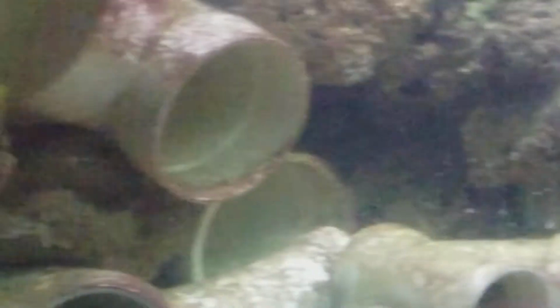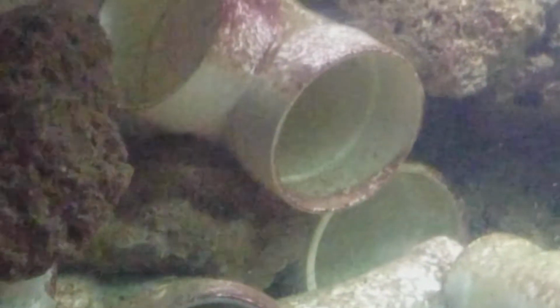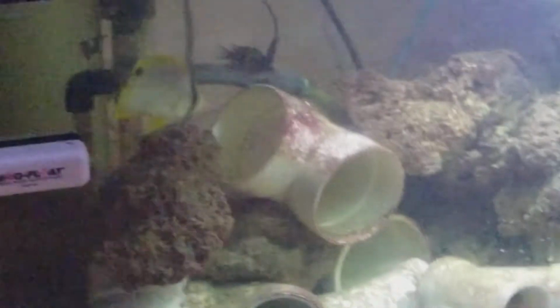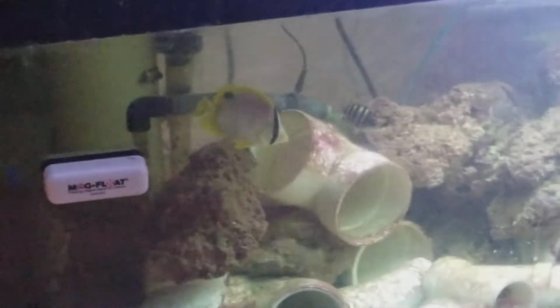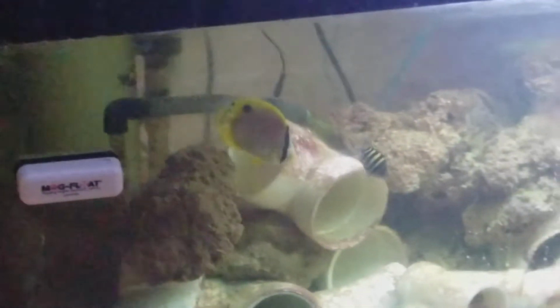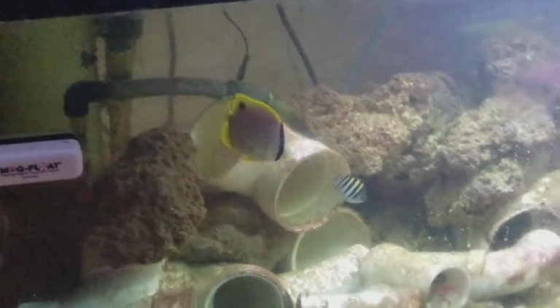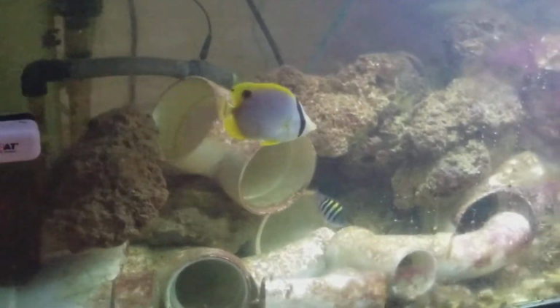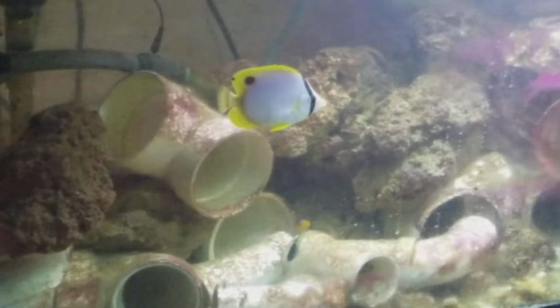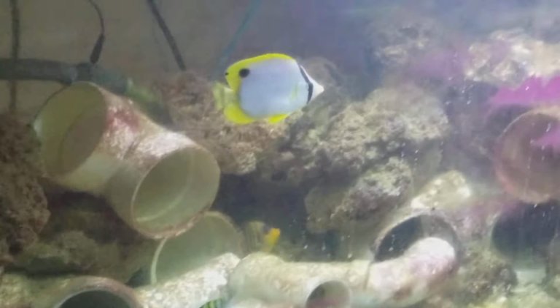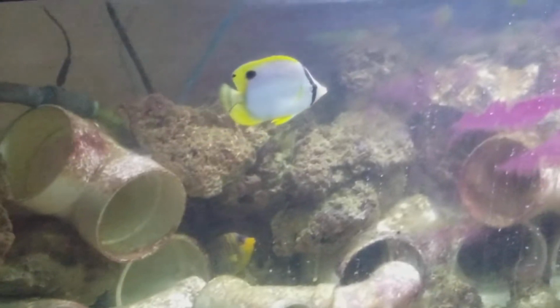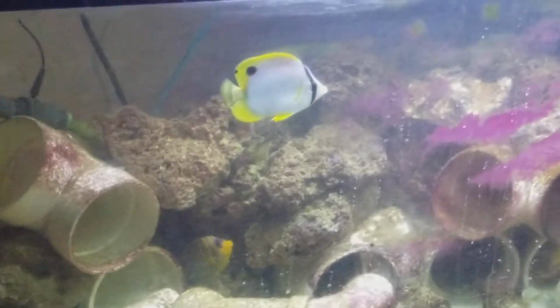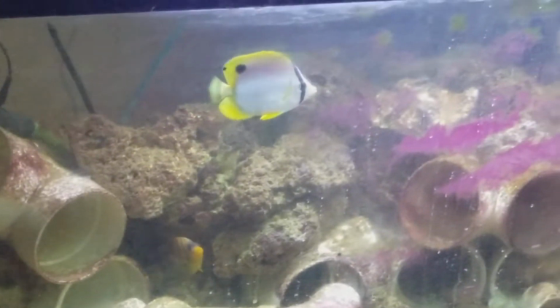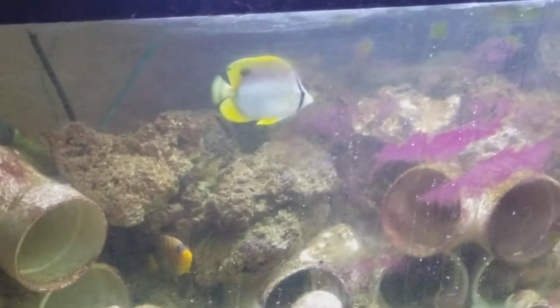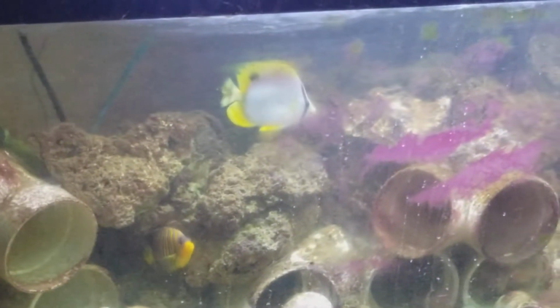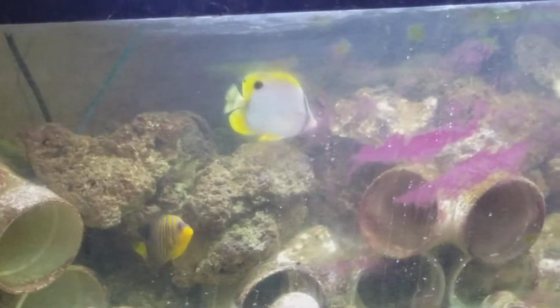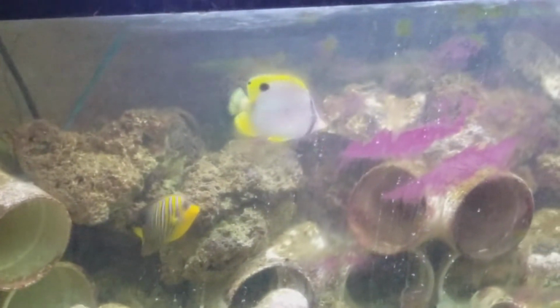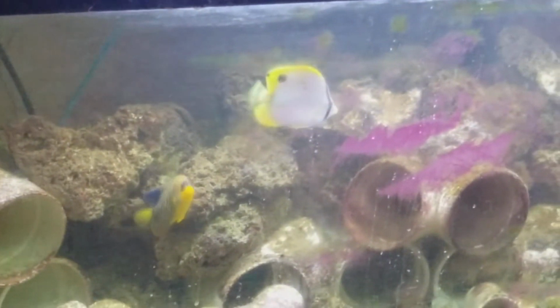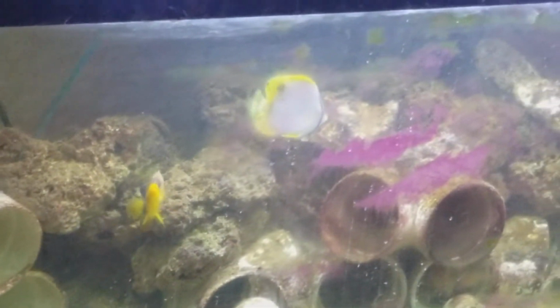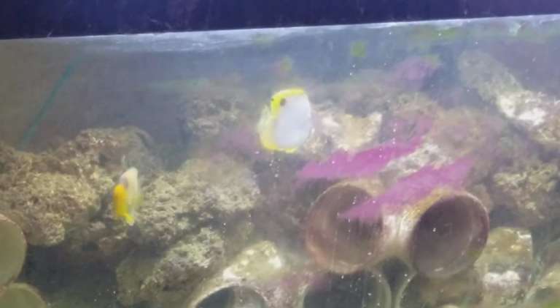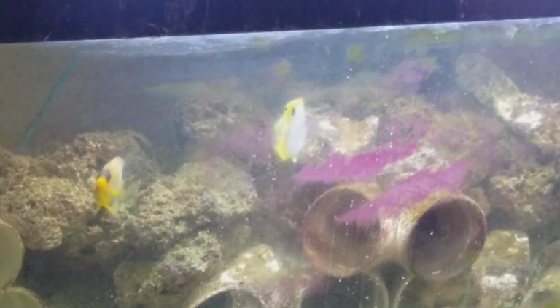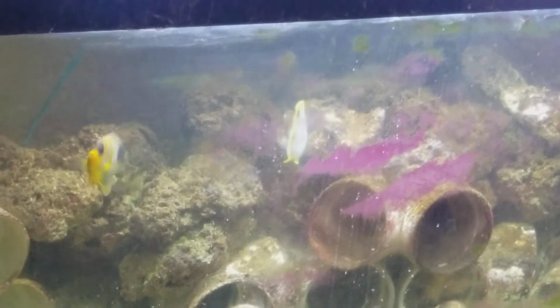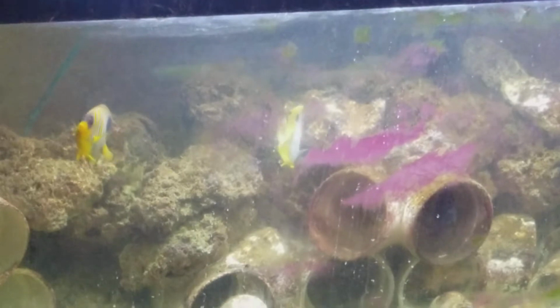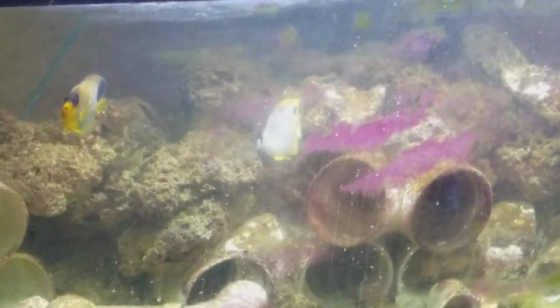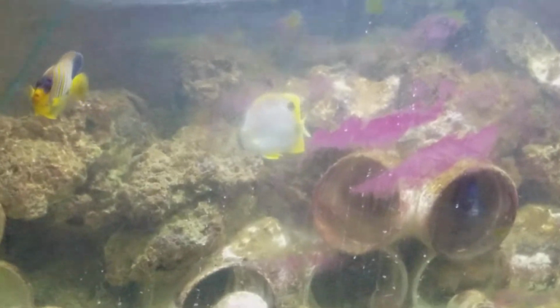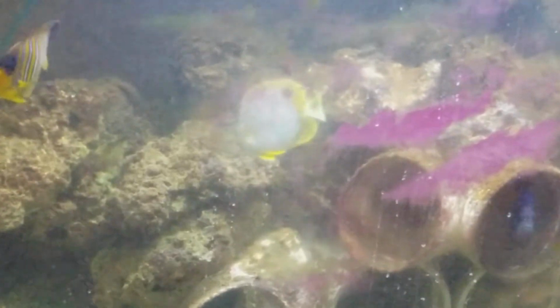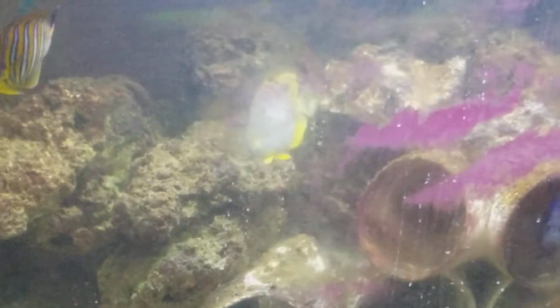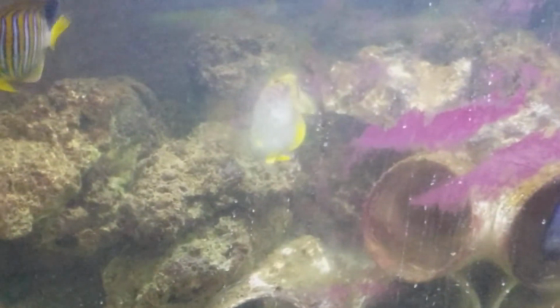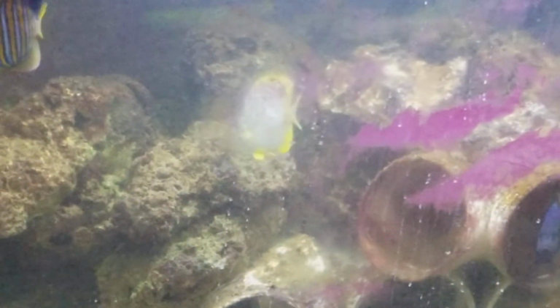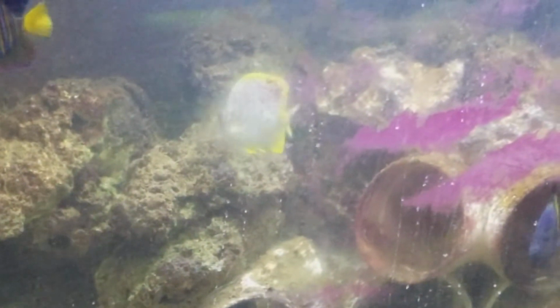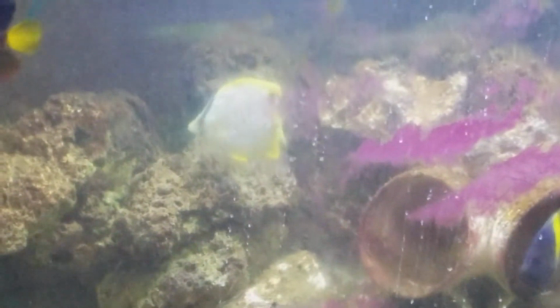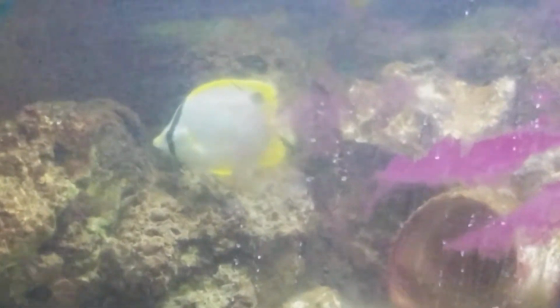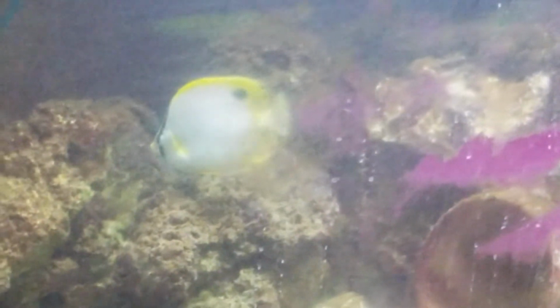He's very aggressive for a butterfly. He gets along with all the angels and the wrasses. Gotta clean the glass on that tank, but I think you guys can see him.